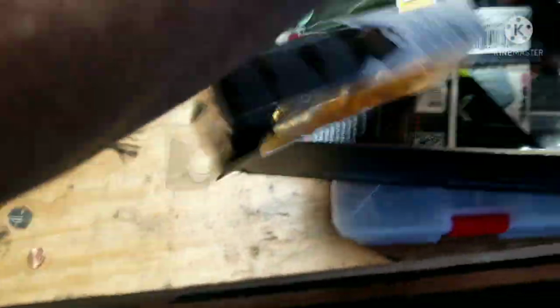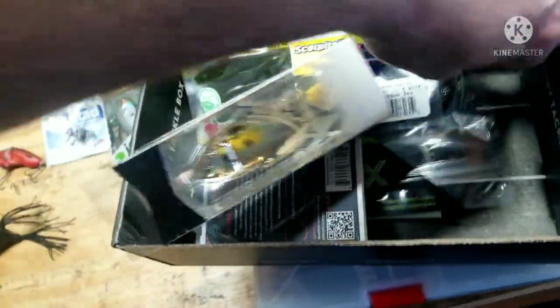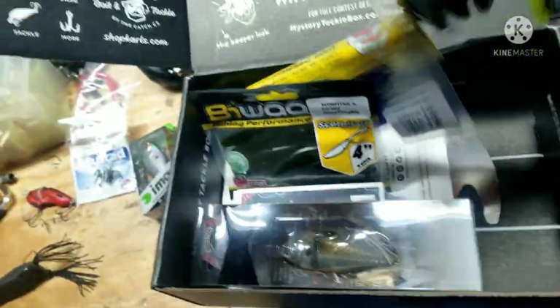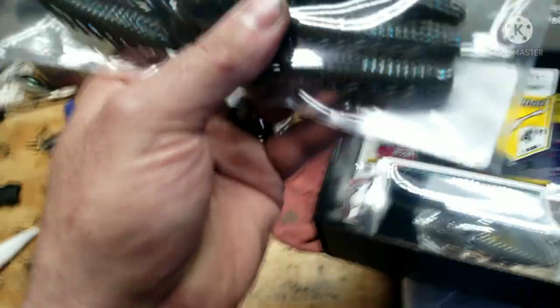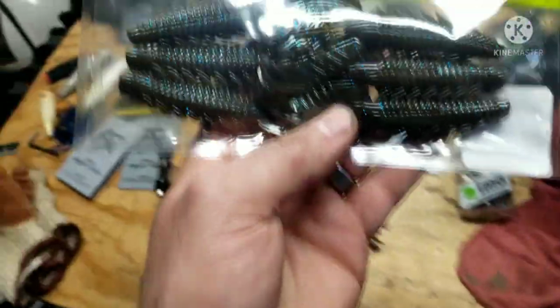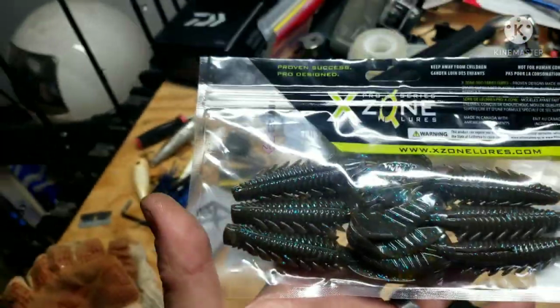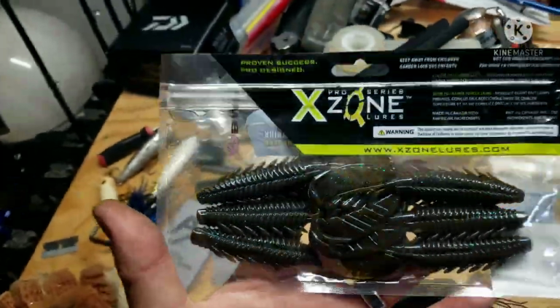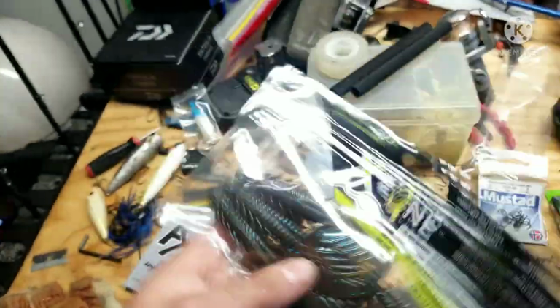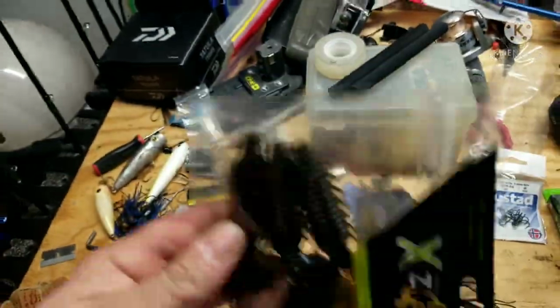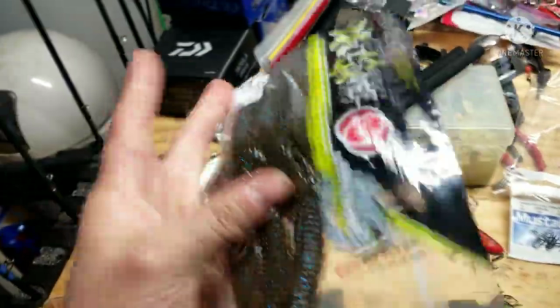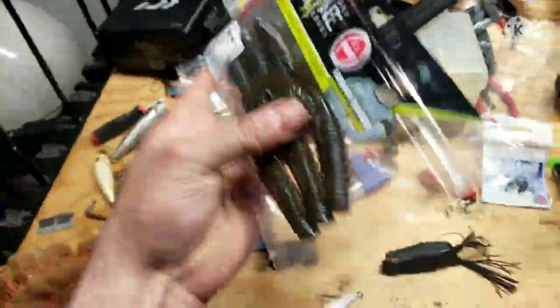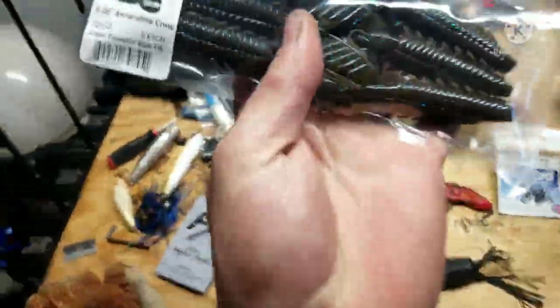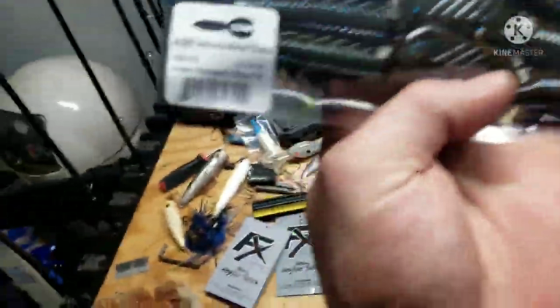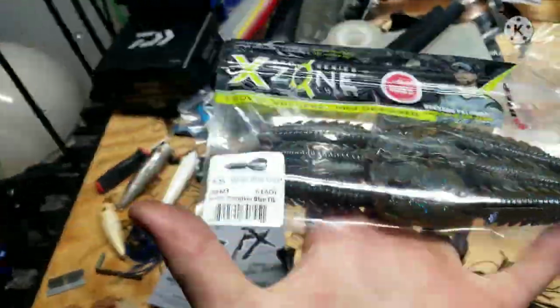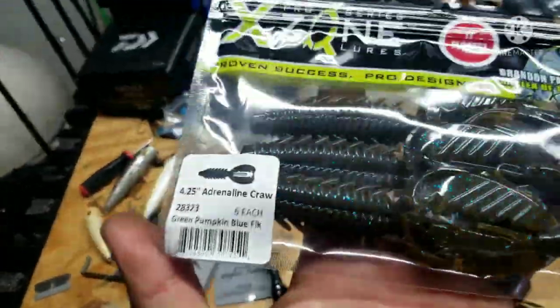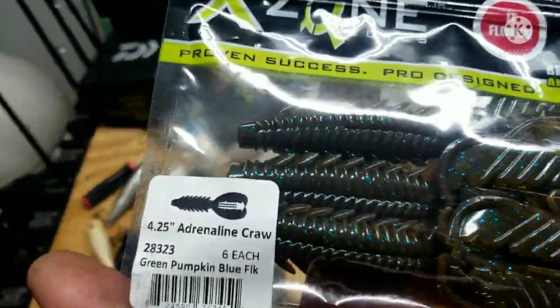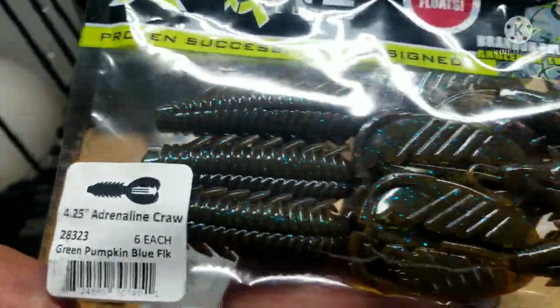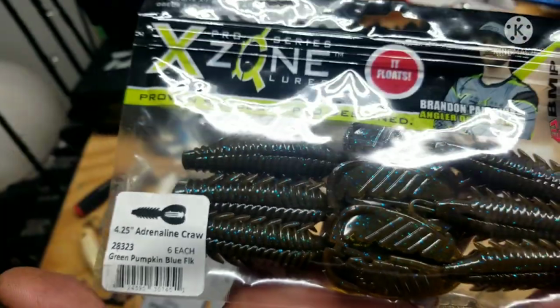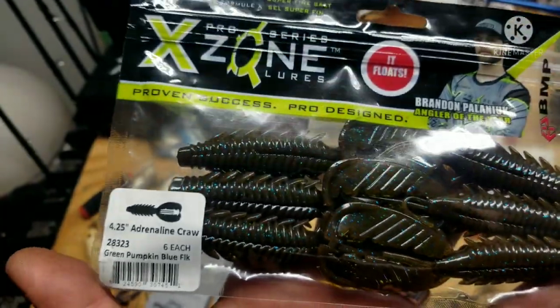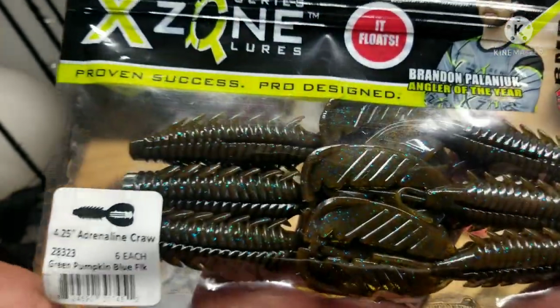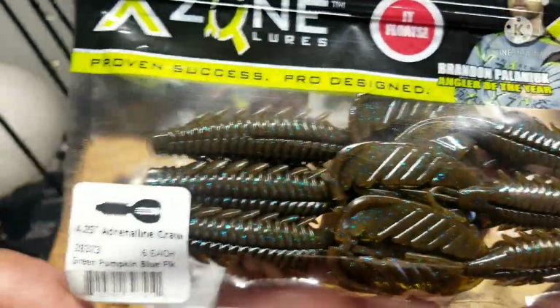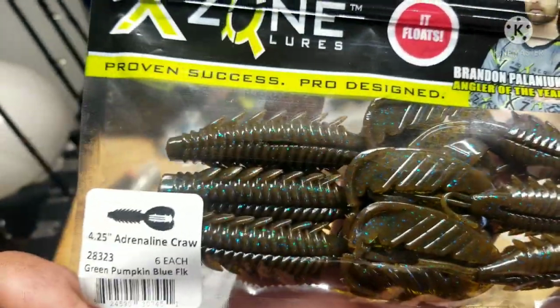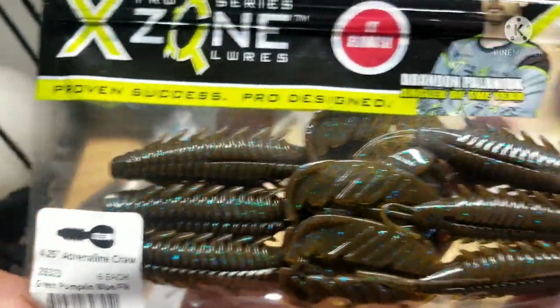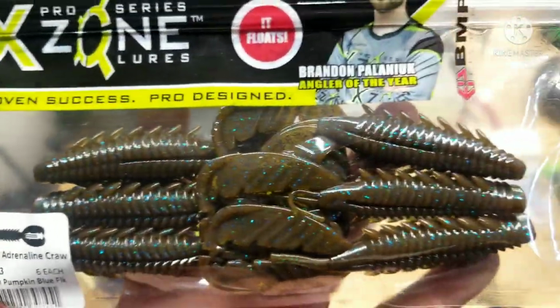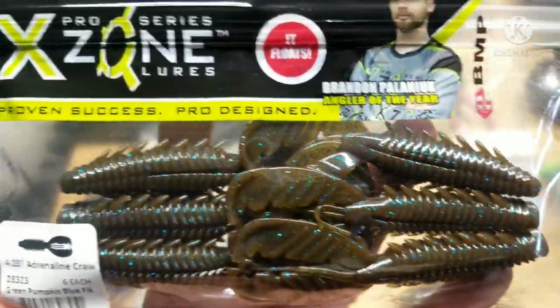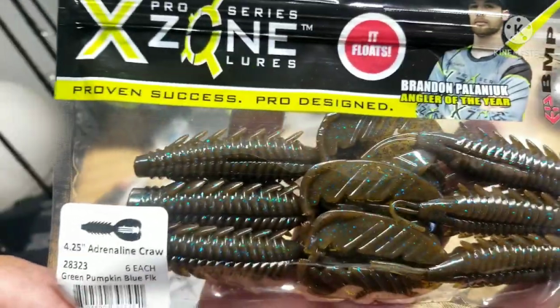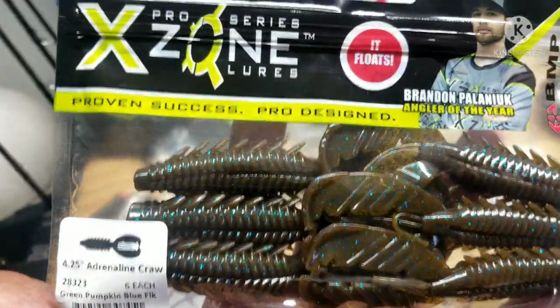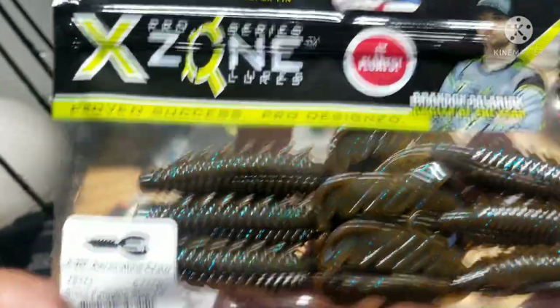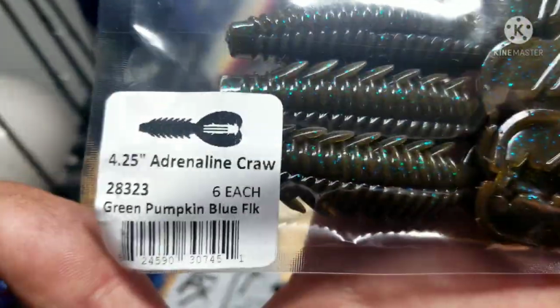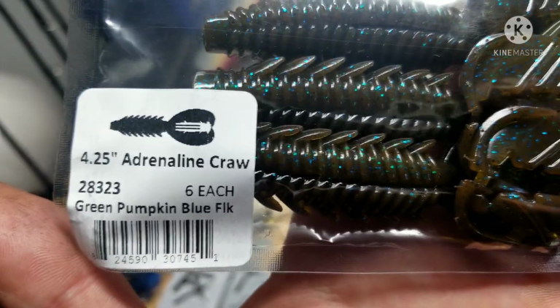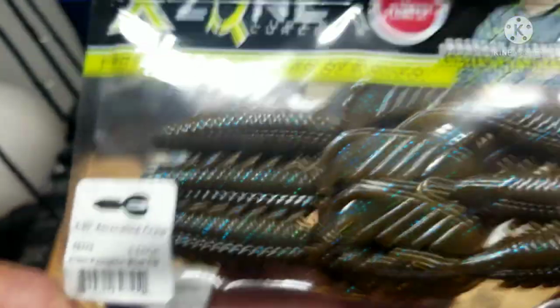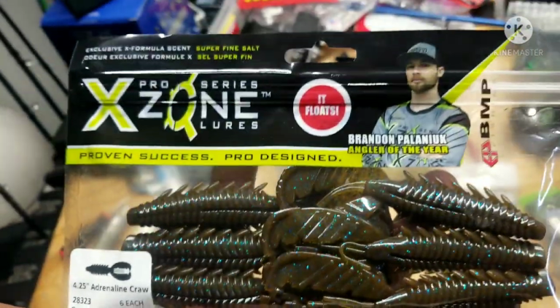All right, we got some X-Zone — some little bugs. They call them the Adrenaline Crawl. These are the big ones, four and a quarter. It's that green pumpkin blue flake colorway. Nice — good trailers. I like the X-Zone stuff.